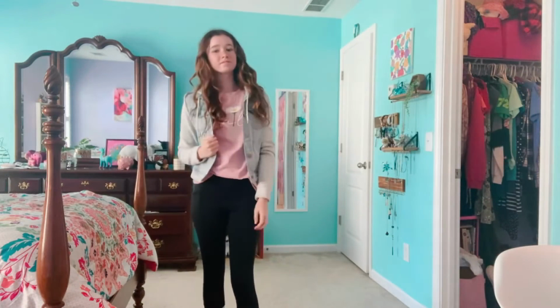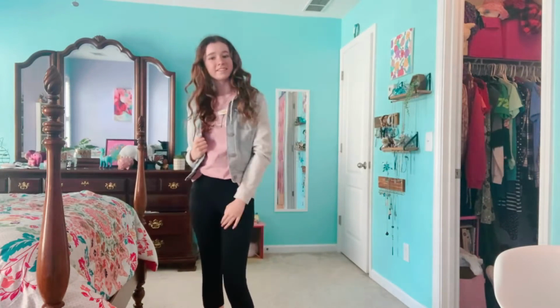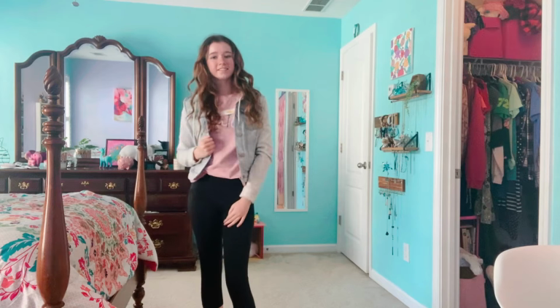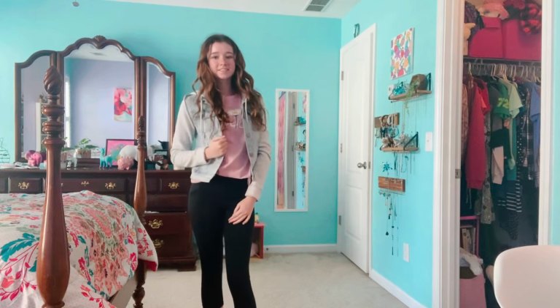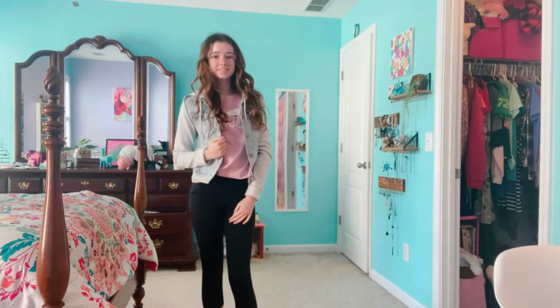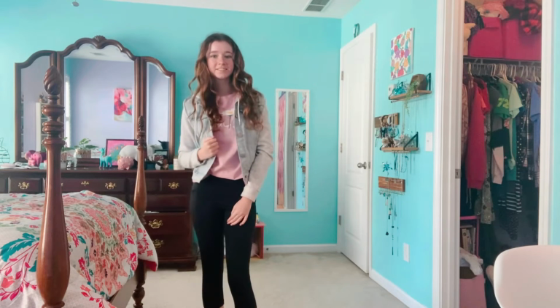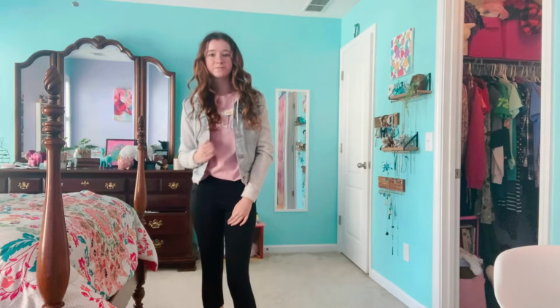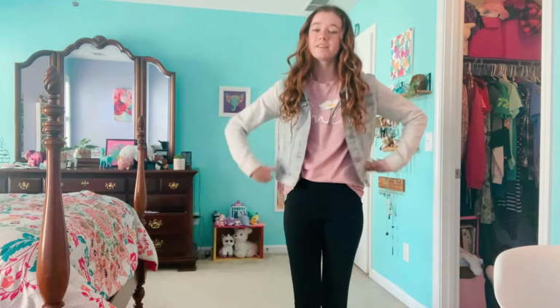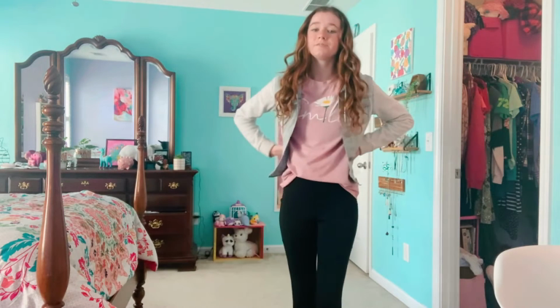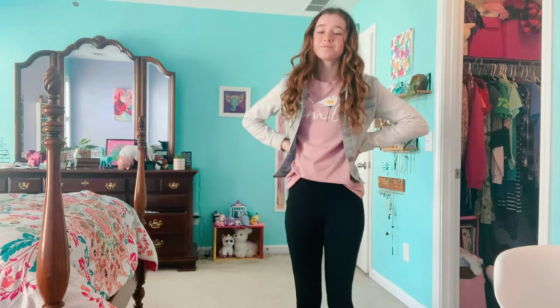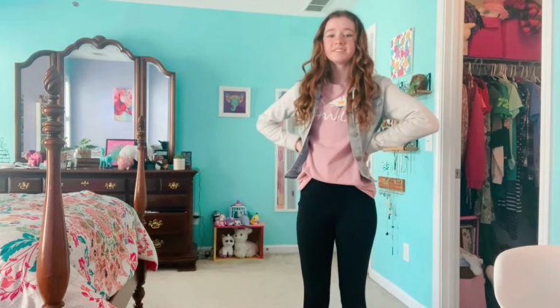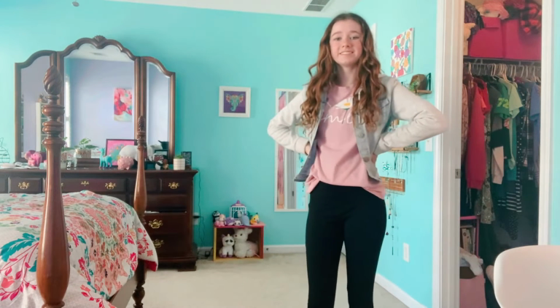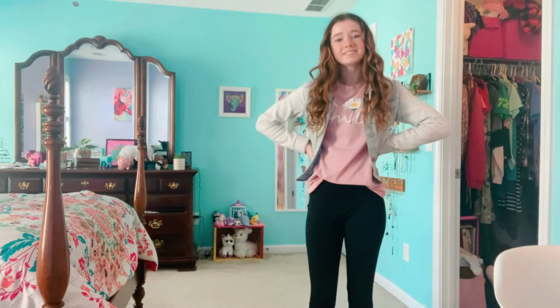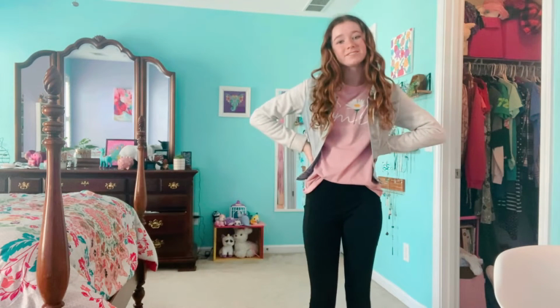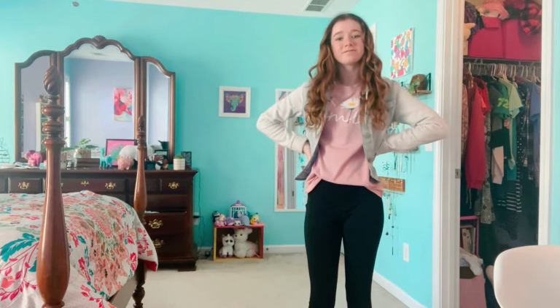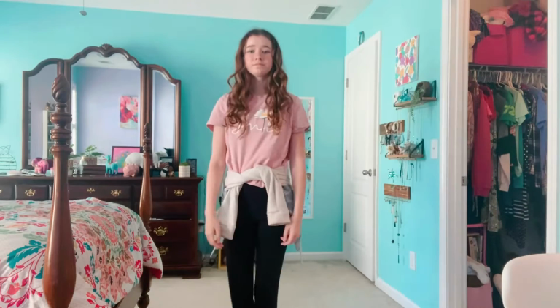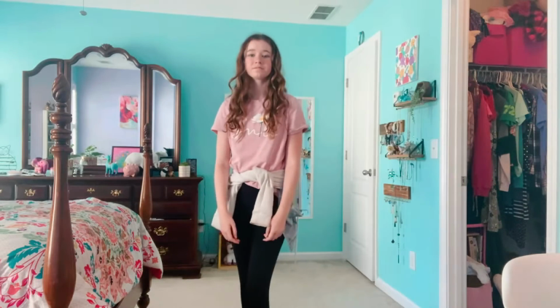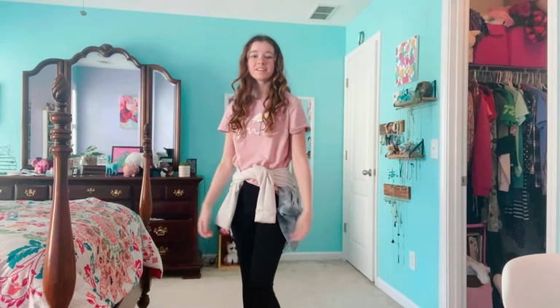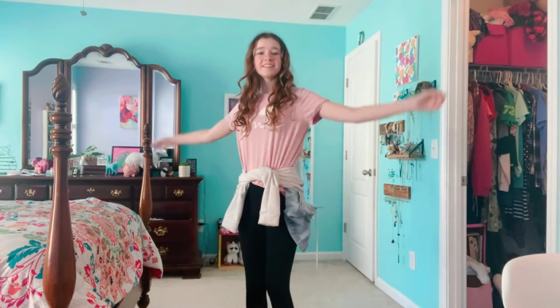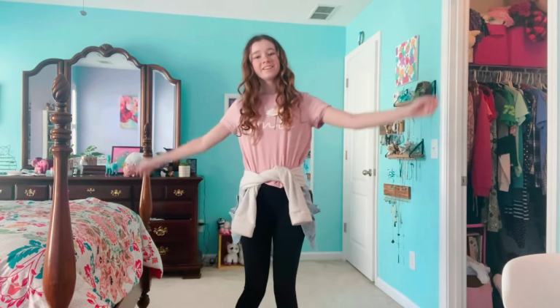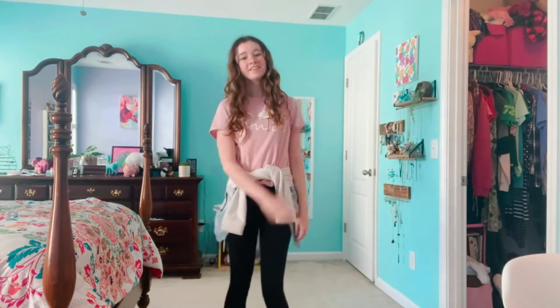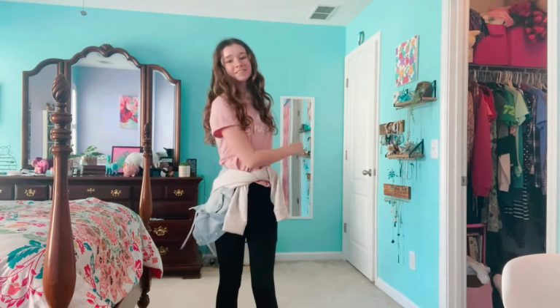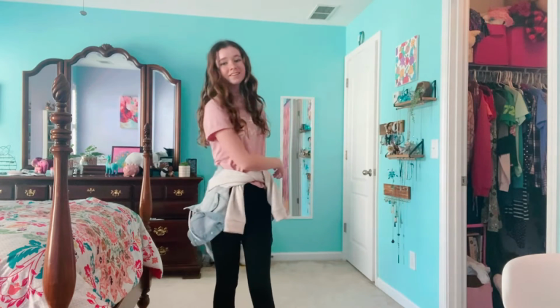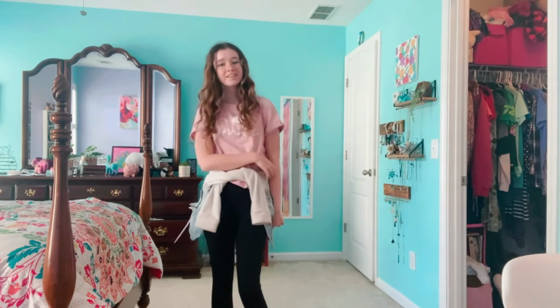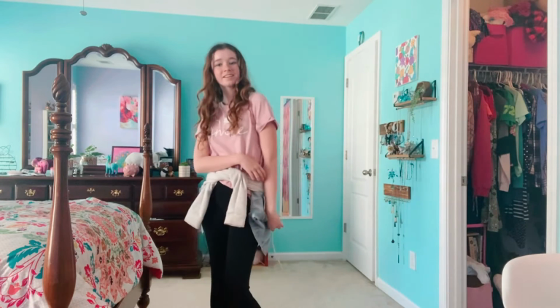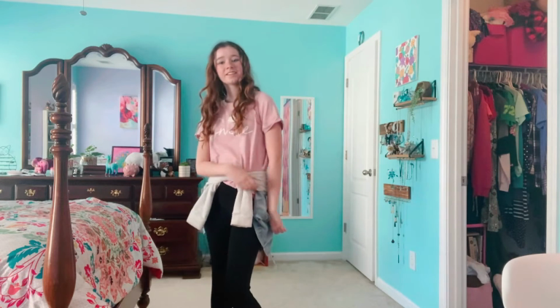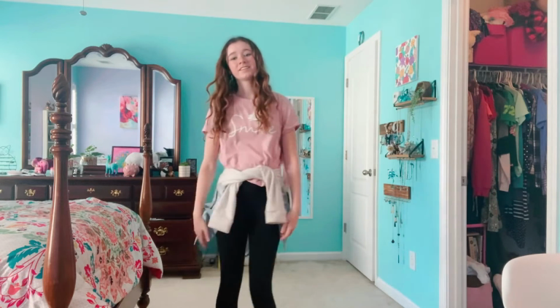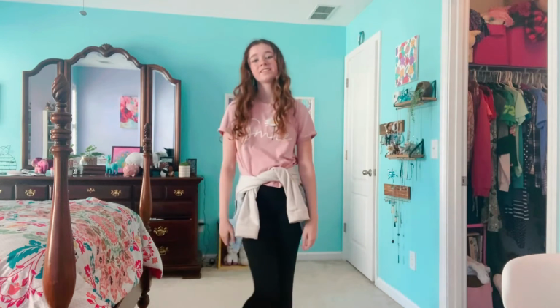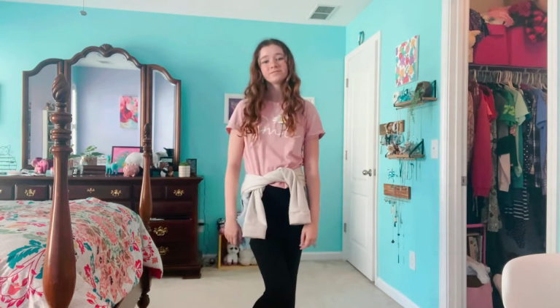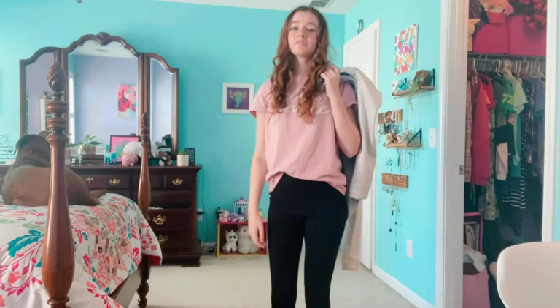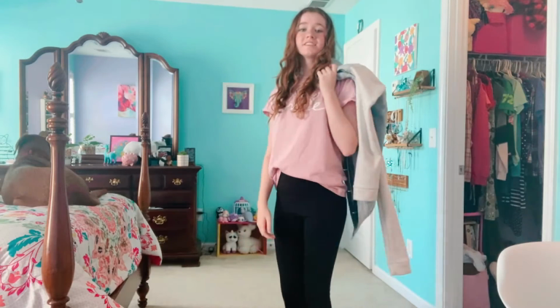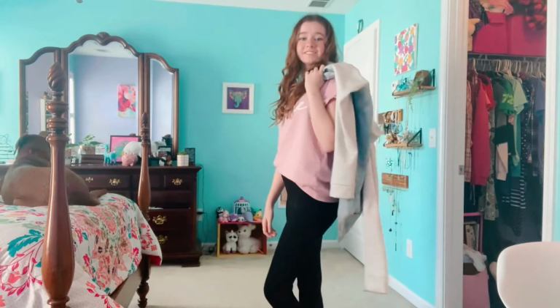Another great outfit for when it's colder is just a t-shirt, some leggings, and a jean jacket. I also love this super cute pink t-shirt that I got off of Amazon.